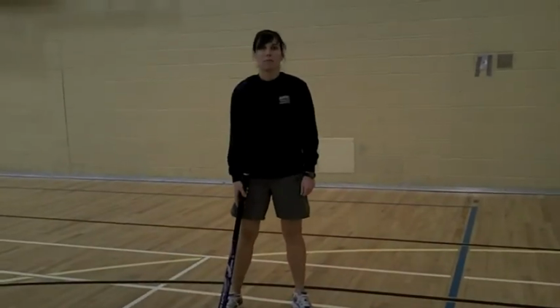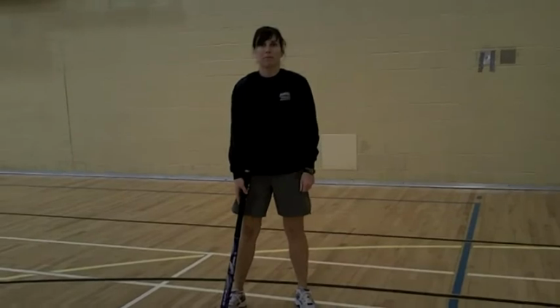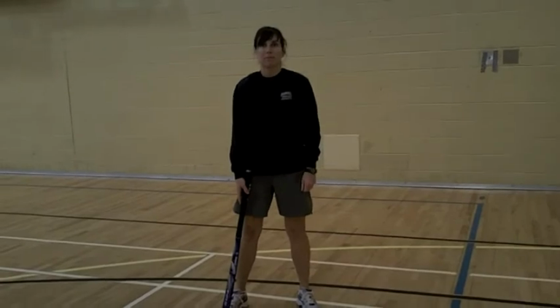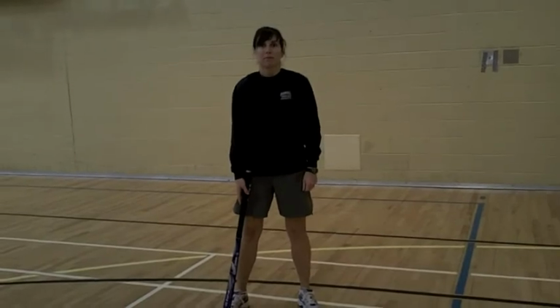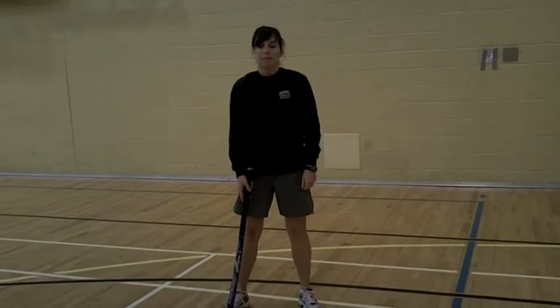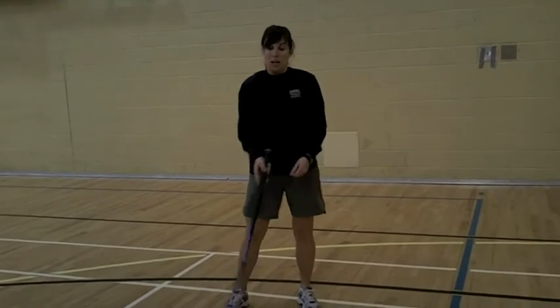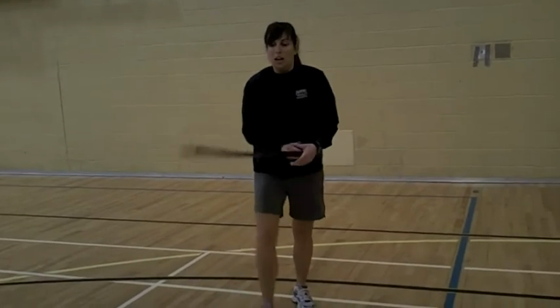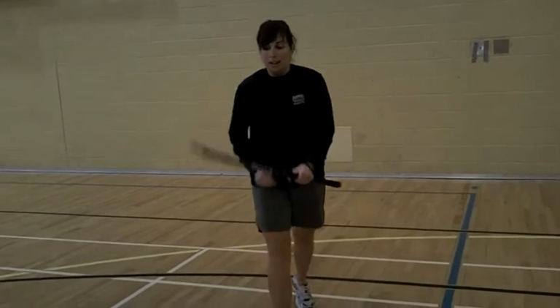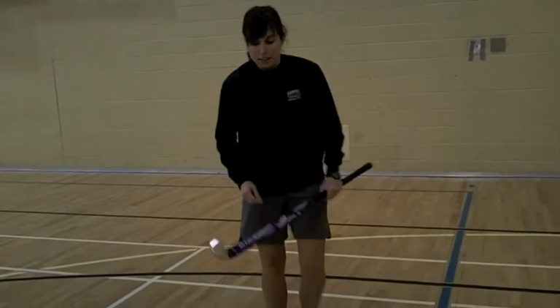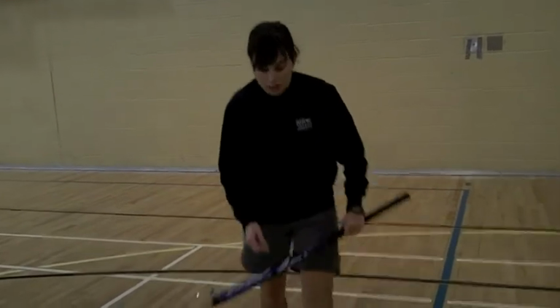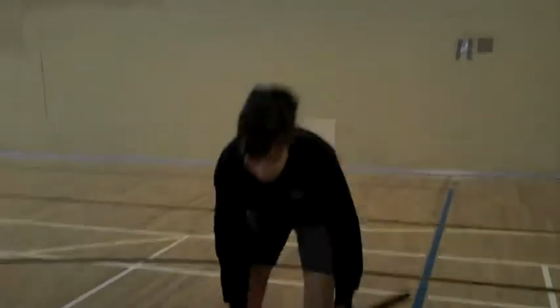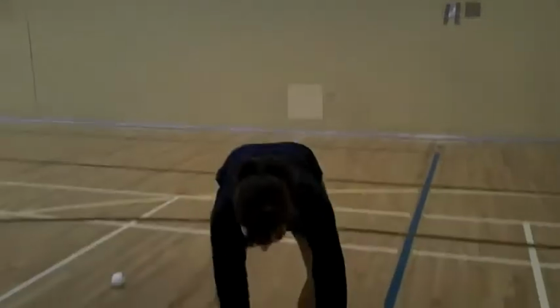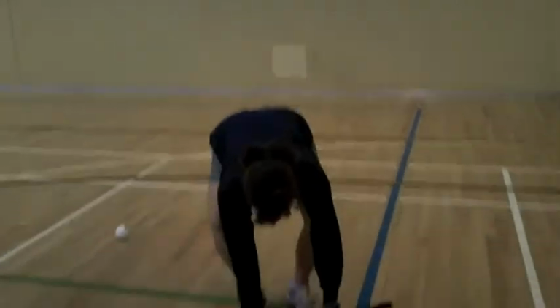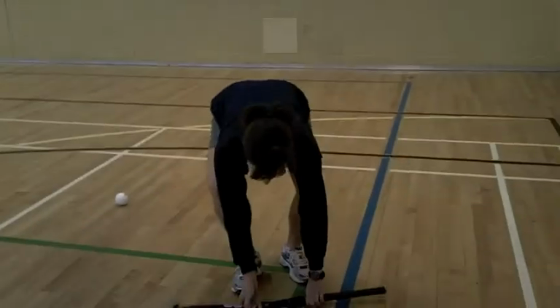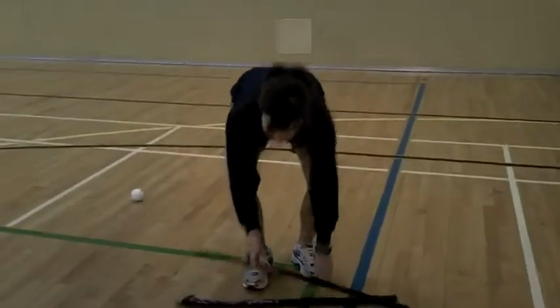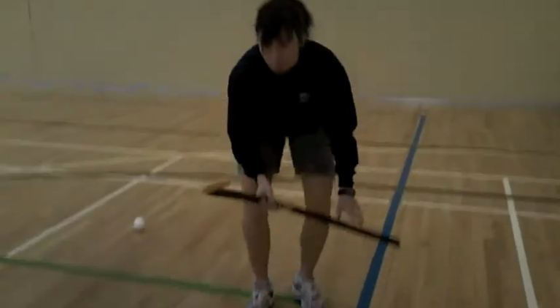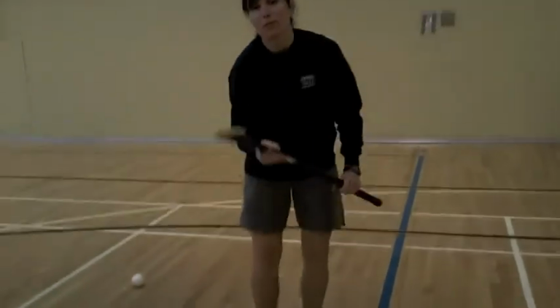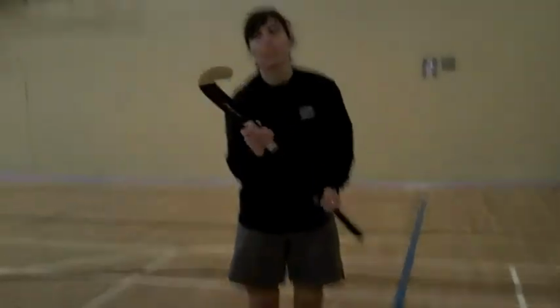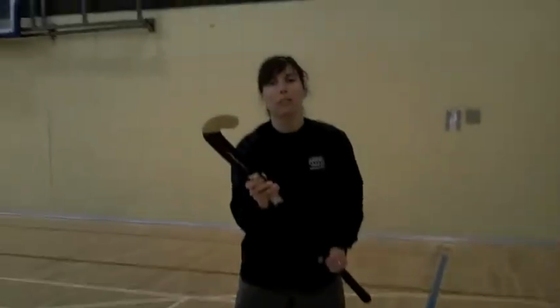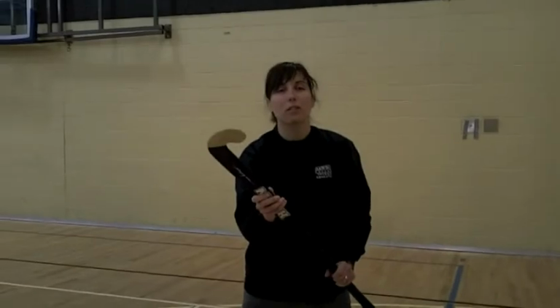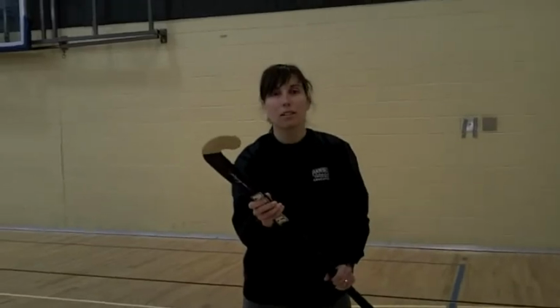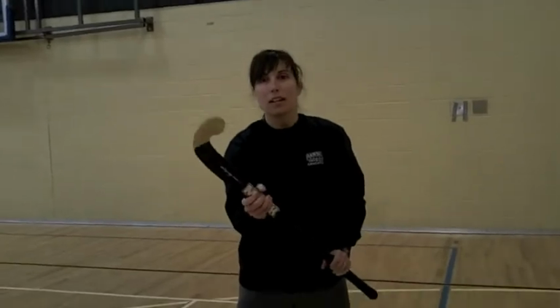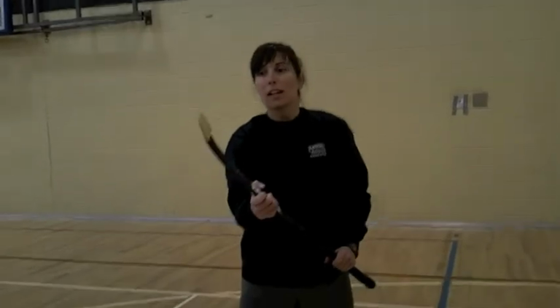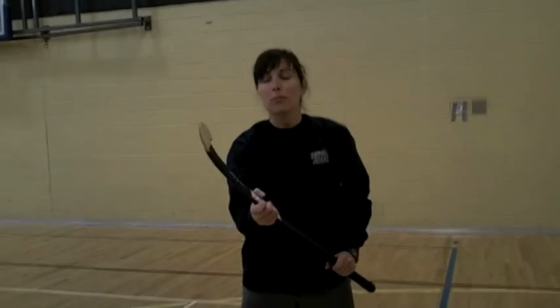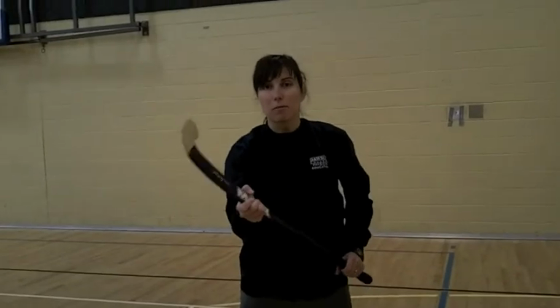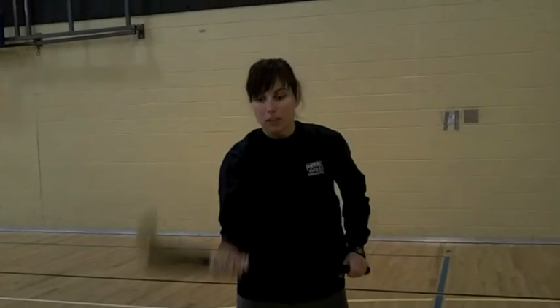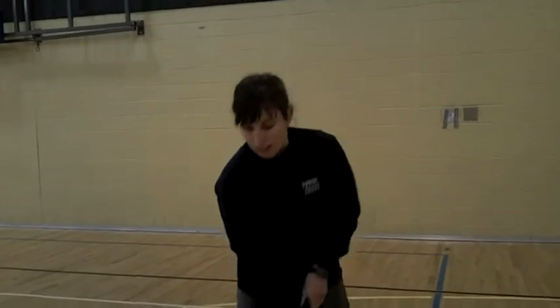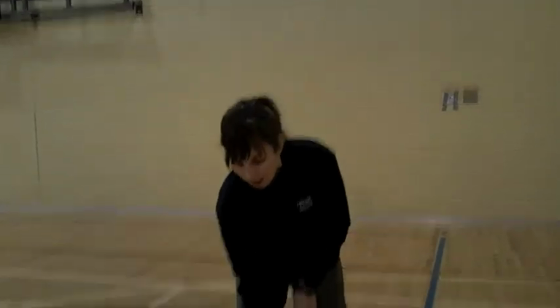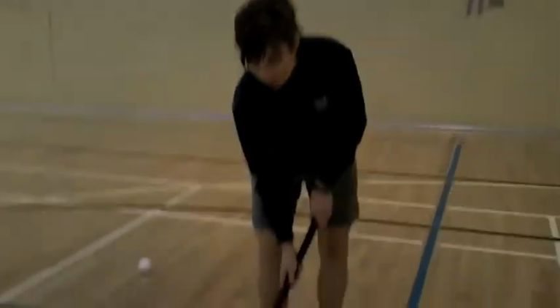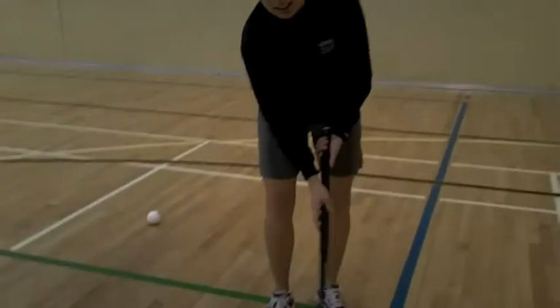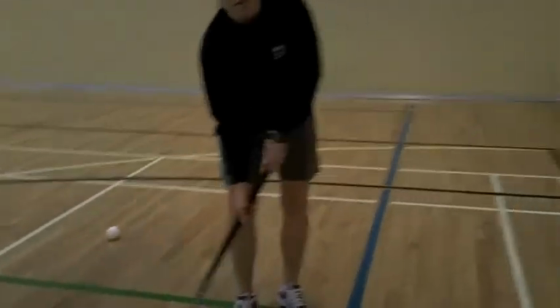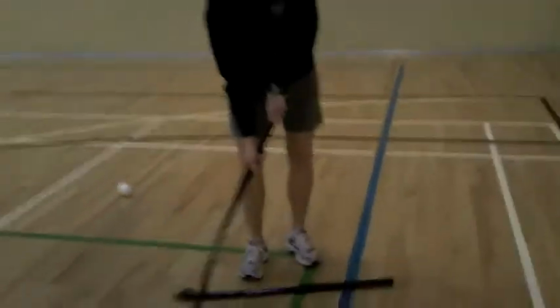Which one do you suggest for indoor? I suggest the indoor stick, mostly for the learning of the students and for the comfort with the lightness of the stick.